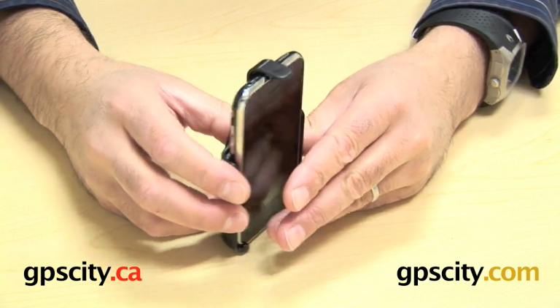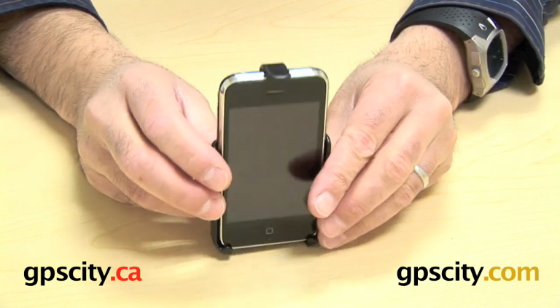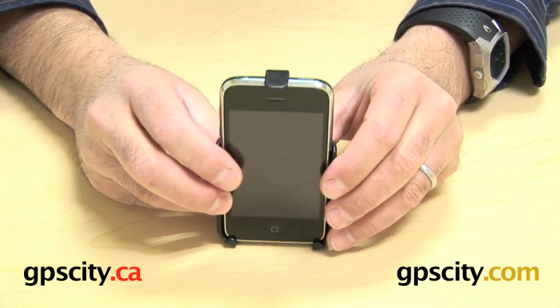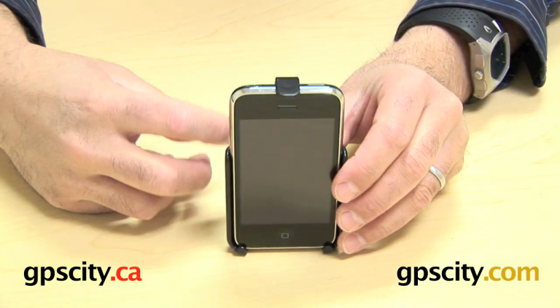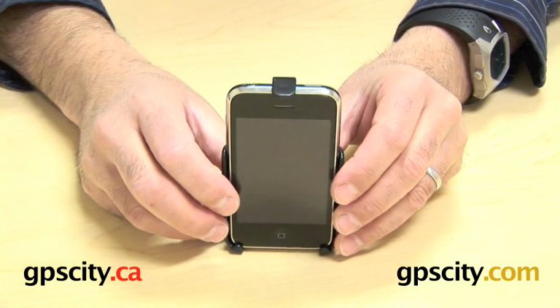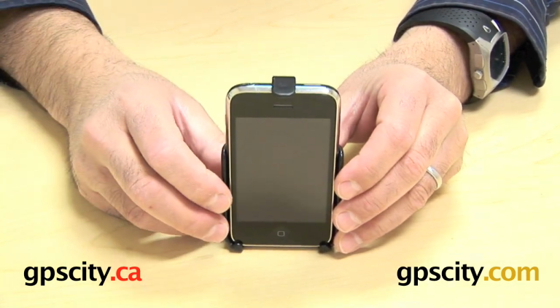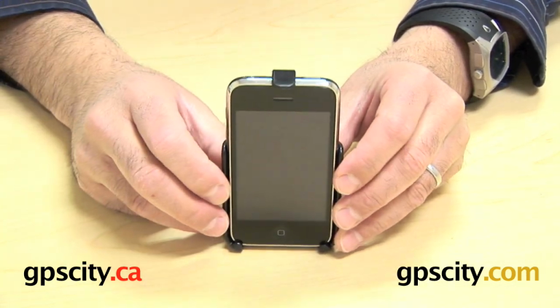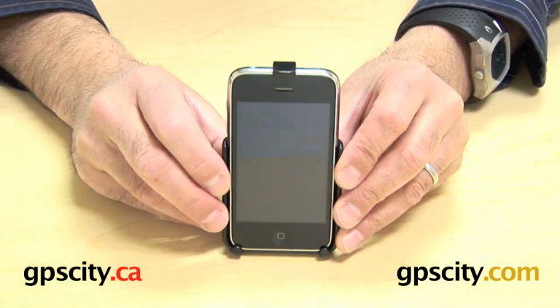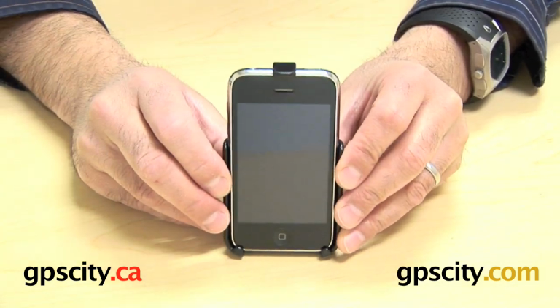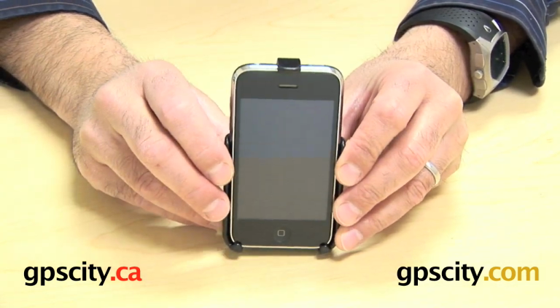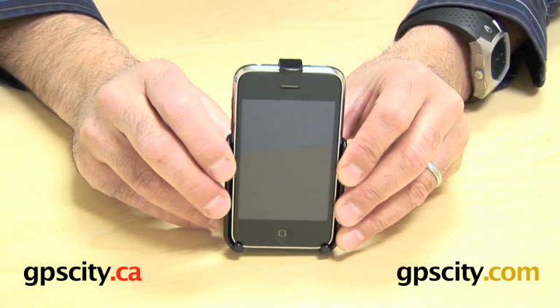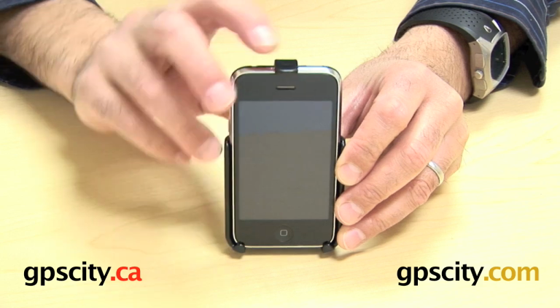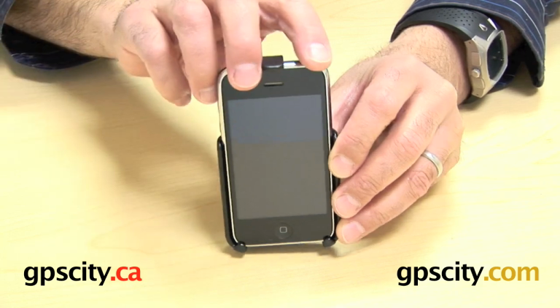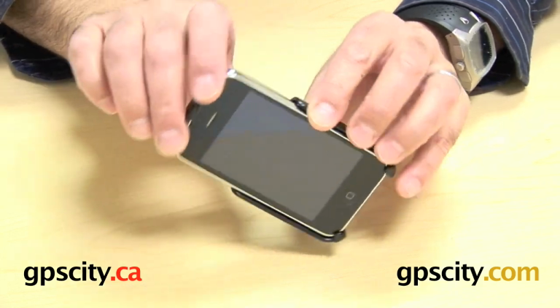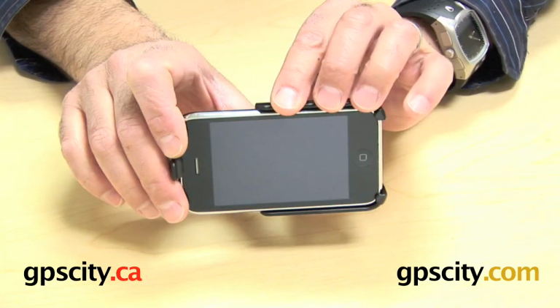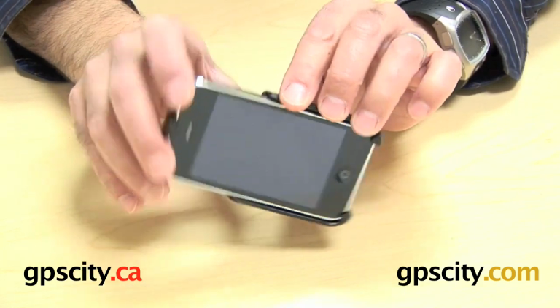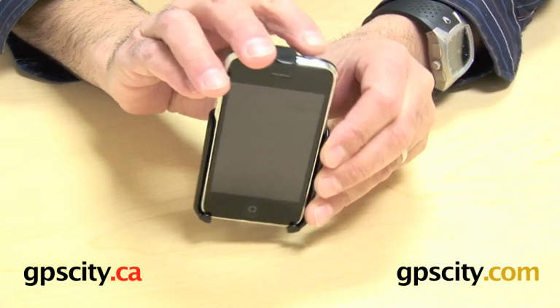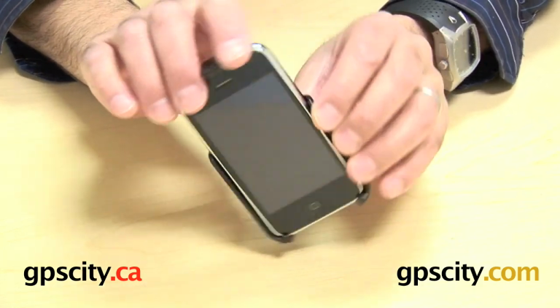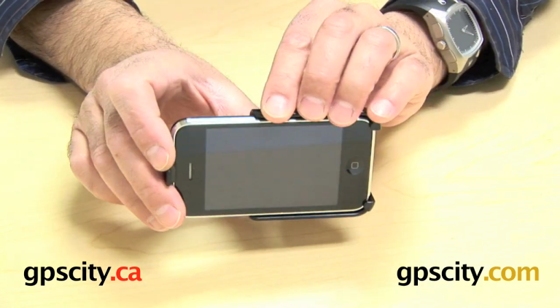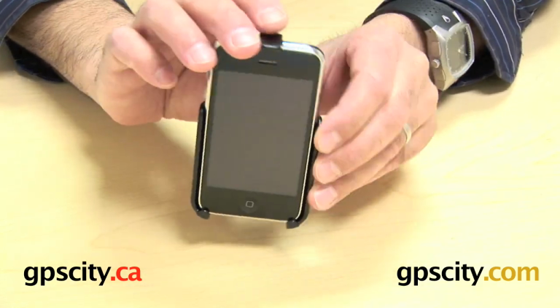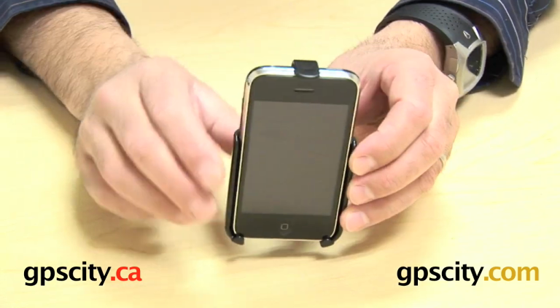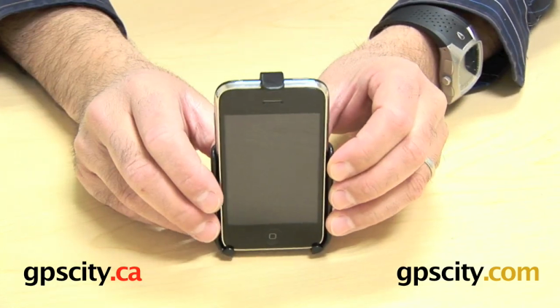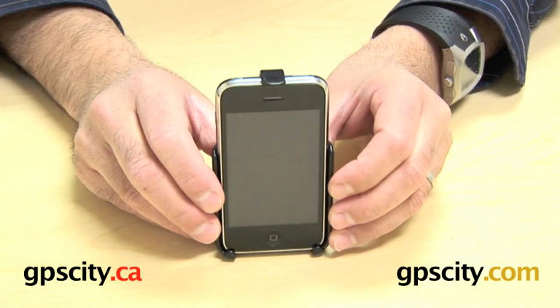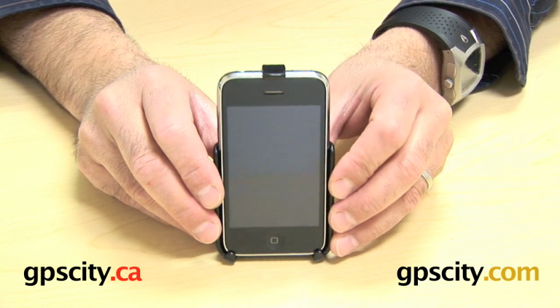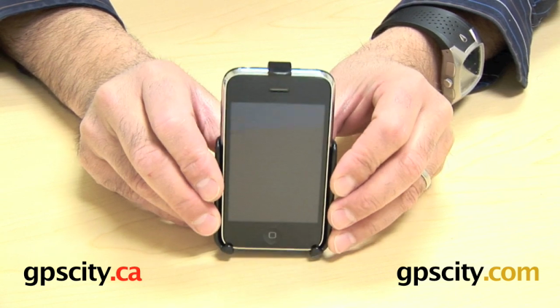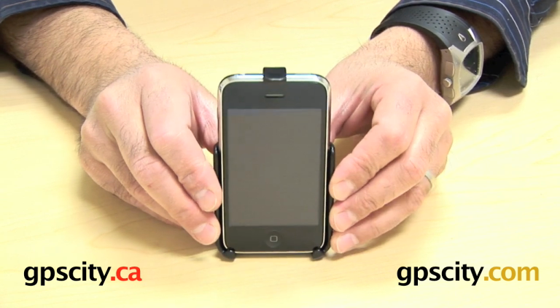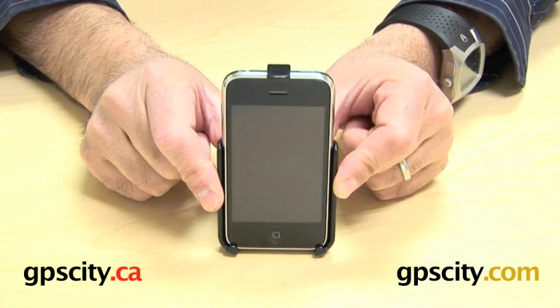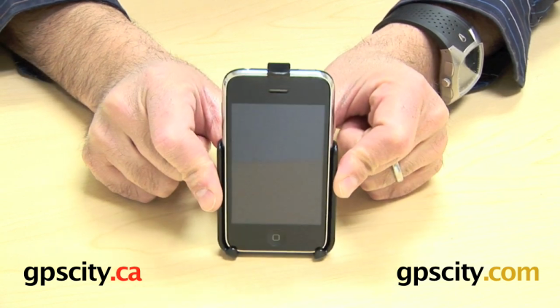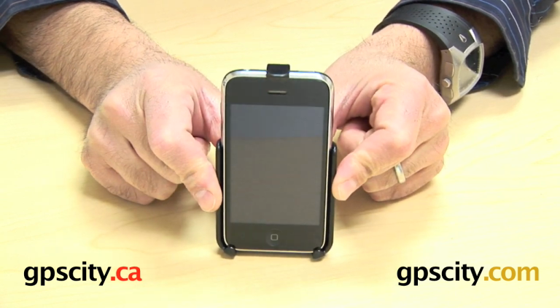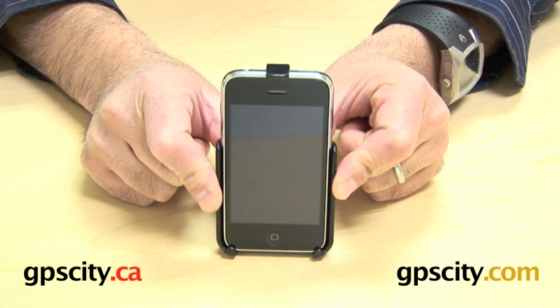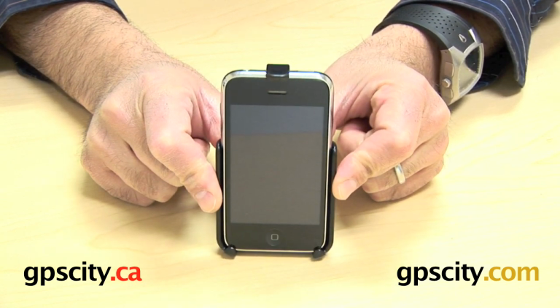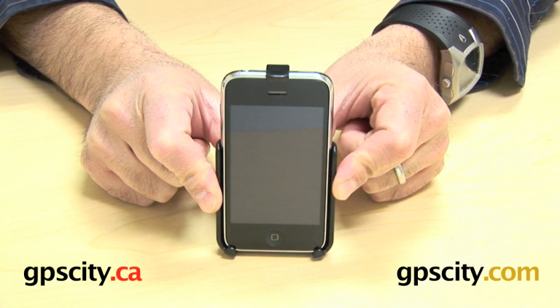Once you put a ball onto a RAM mounting system, you can actually spin the cradle from landscape to portrait very easily with the RAM mounting system. So there you have it, the RAM HUL AP6.